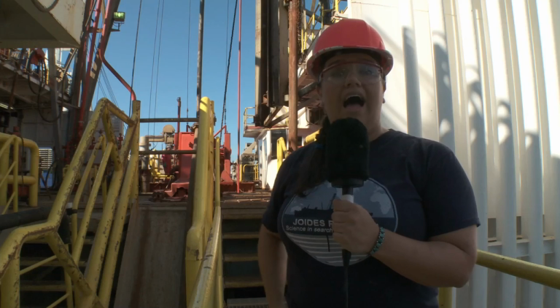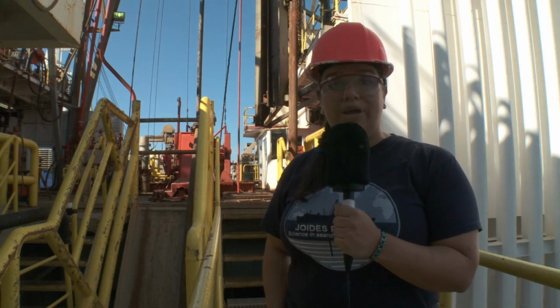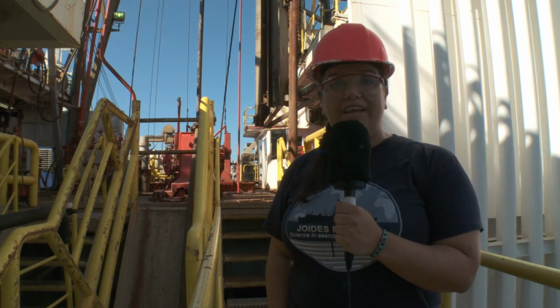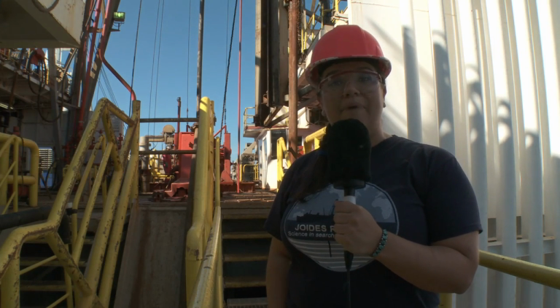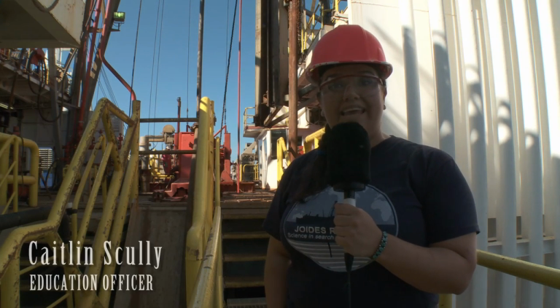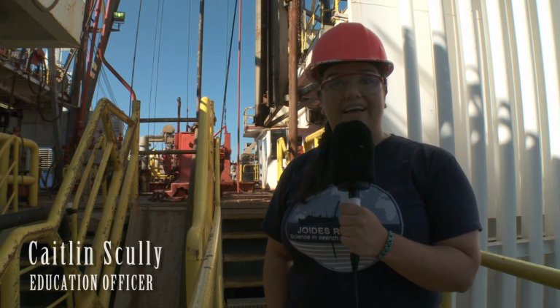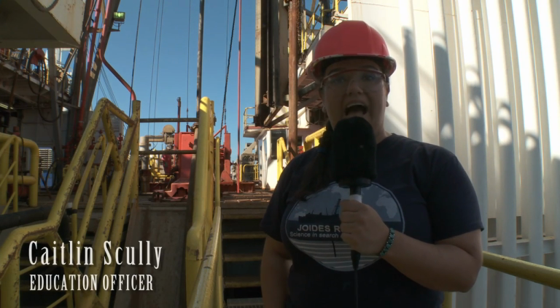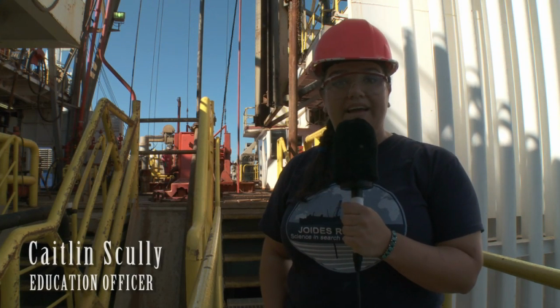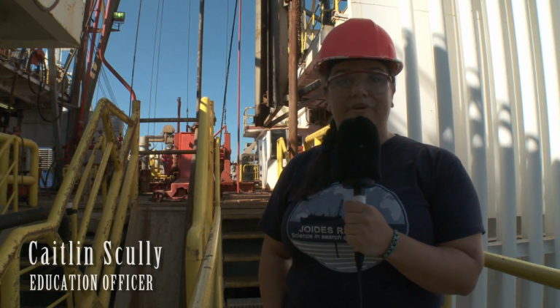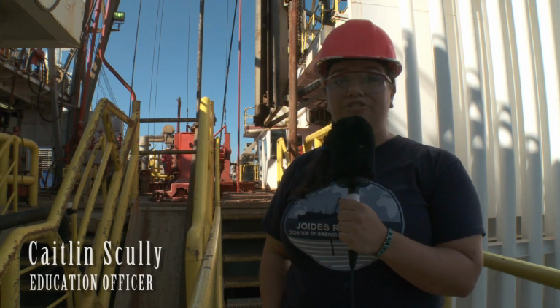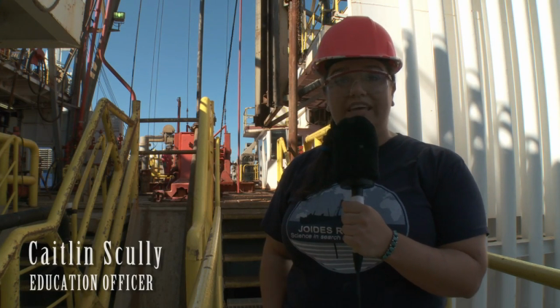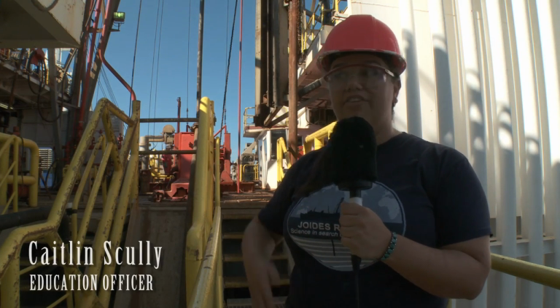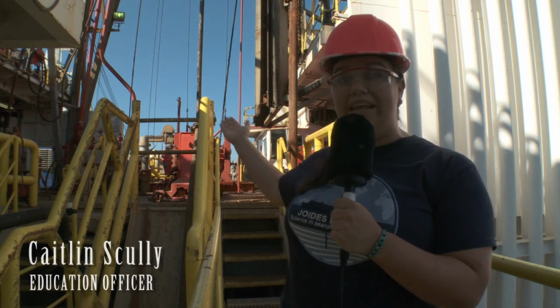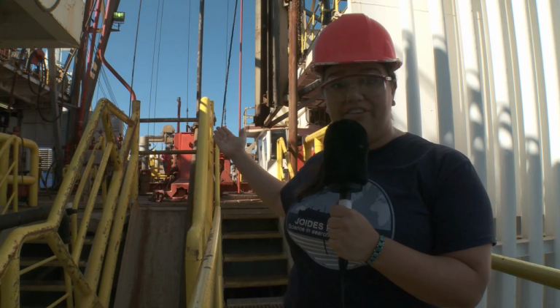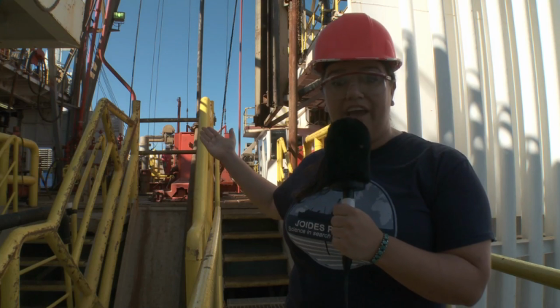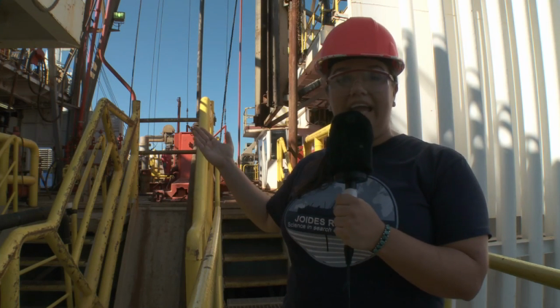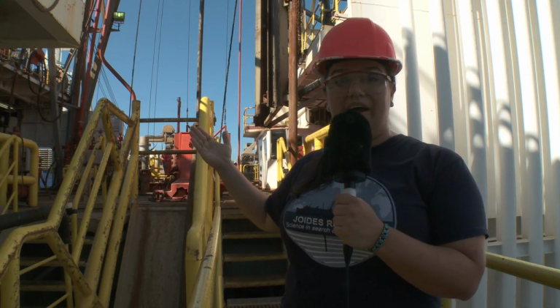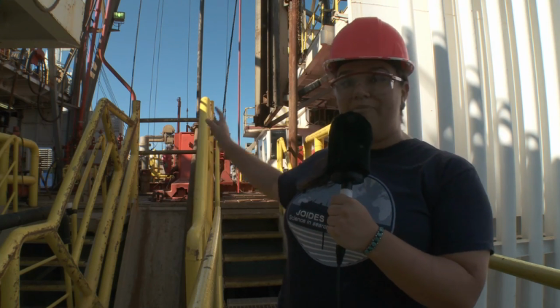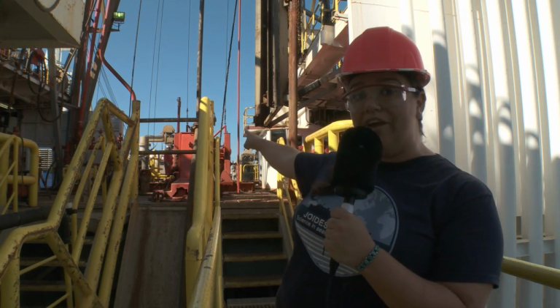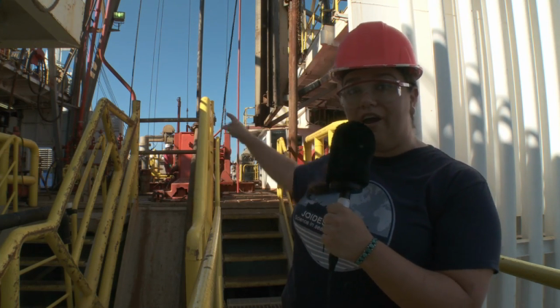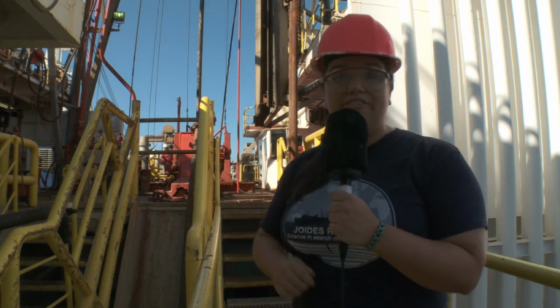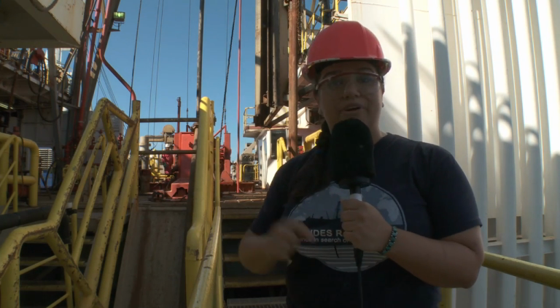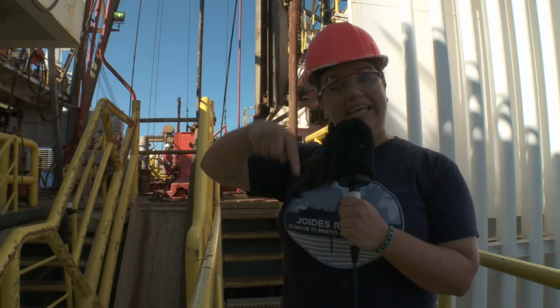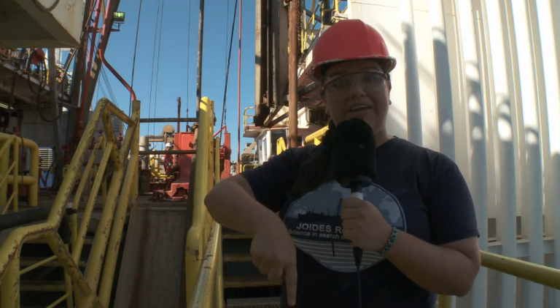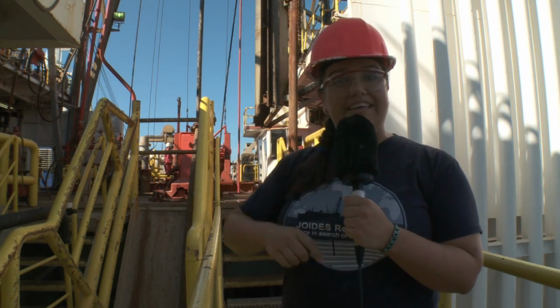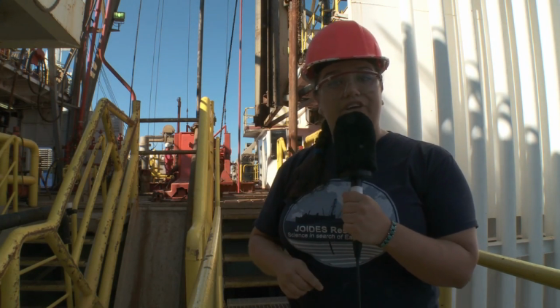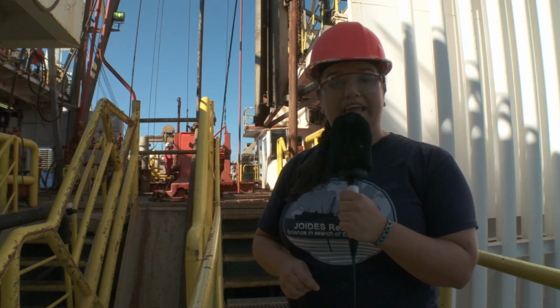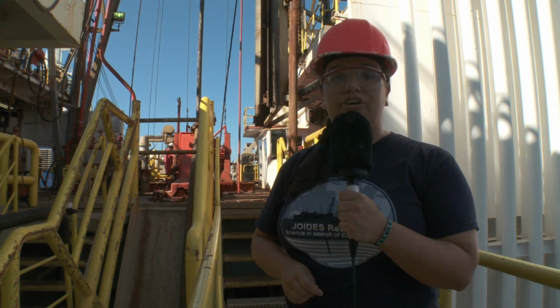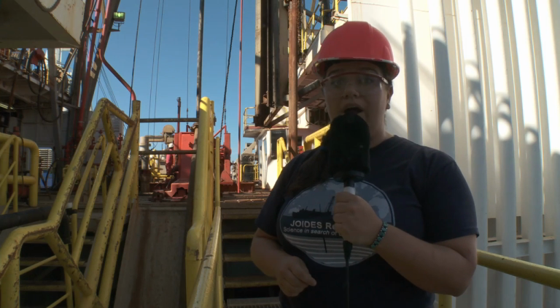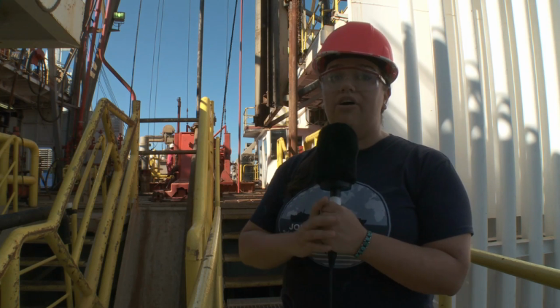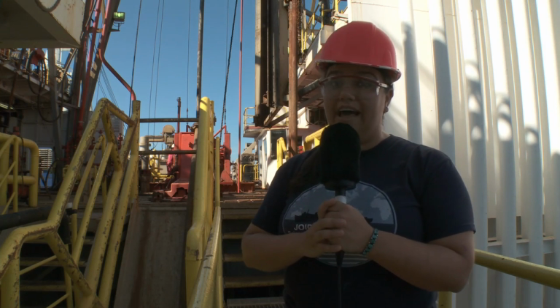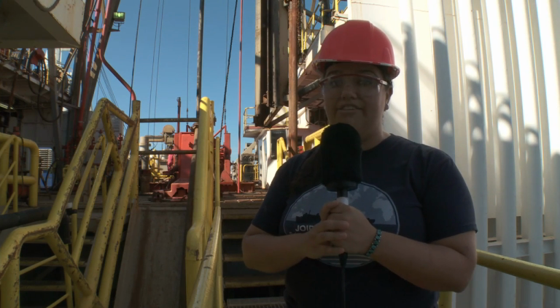Hi Boing Boing readers! My name is Caitlin Scully and I'm talking to you from the ocean drilling vessel the JOIDES Resolution. Right now I'm talking to you from near the rig floor, which is where we're drilling down into the seafloor of the North Atlantic to learn more about Earth's climate history.